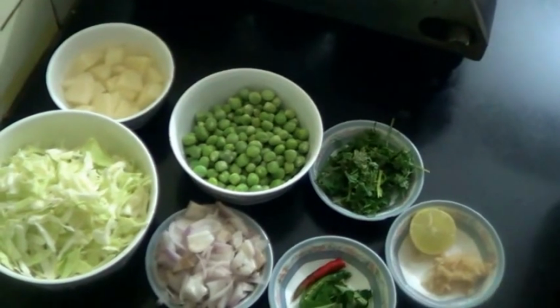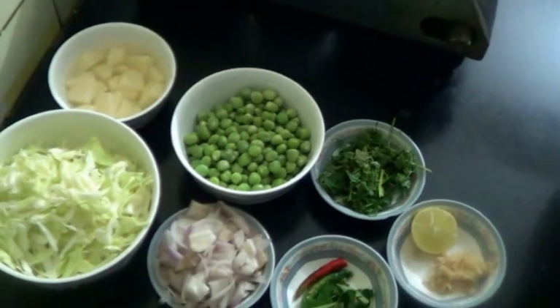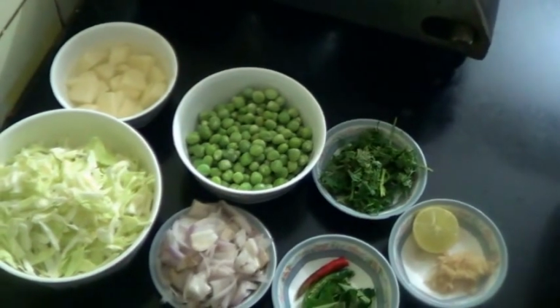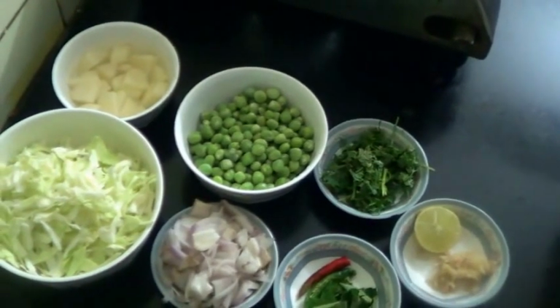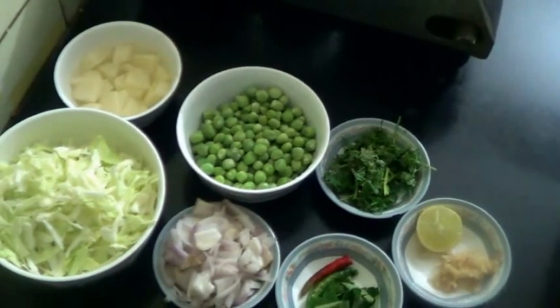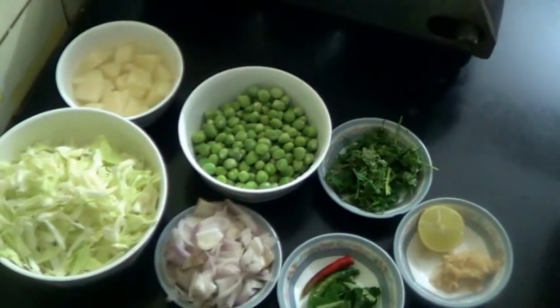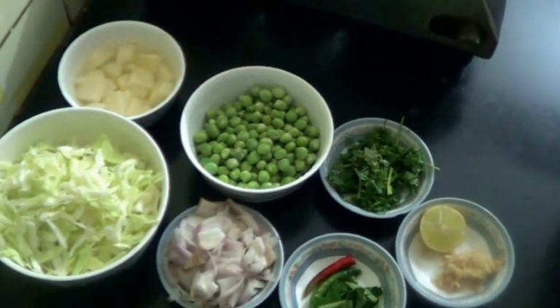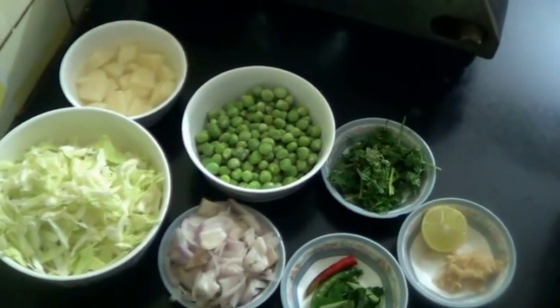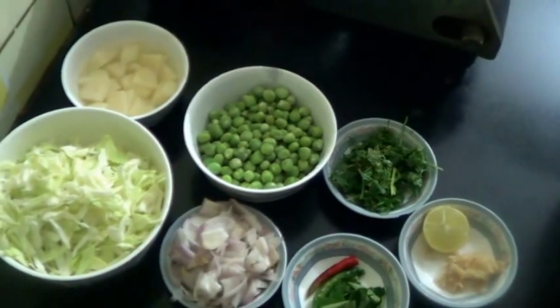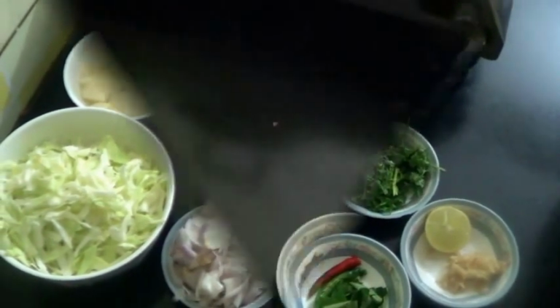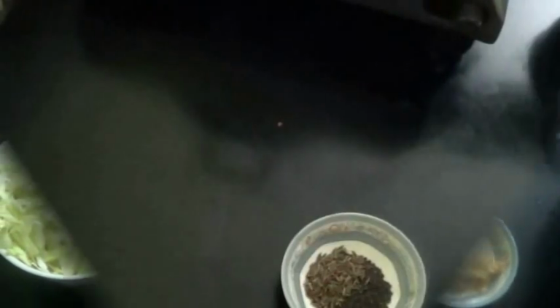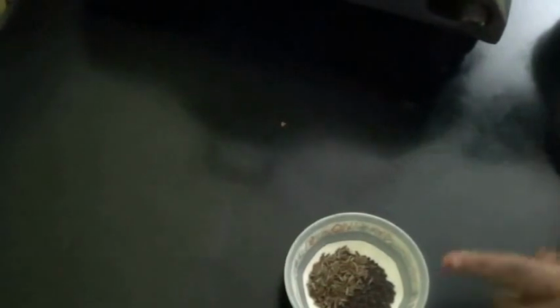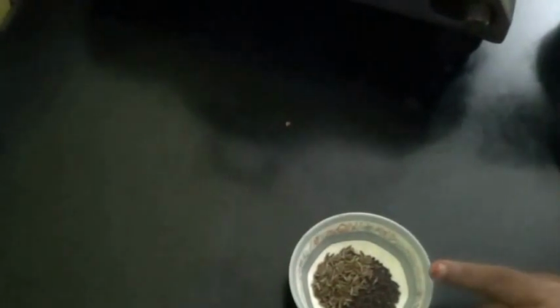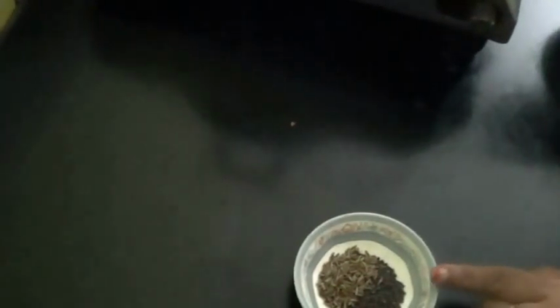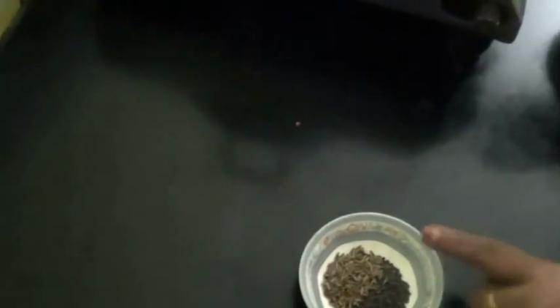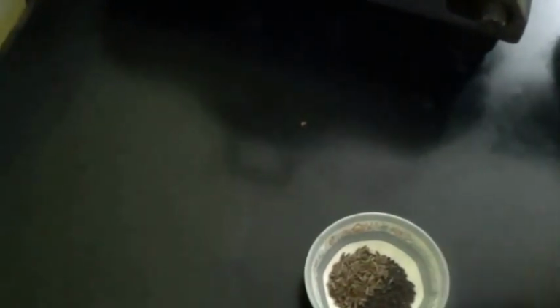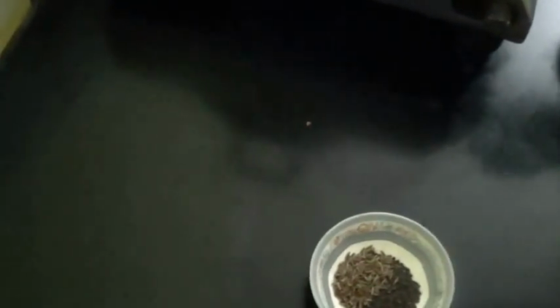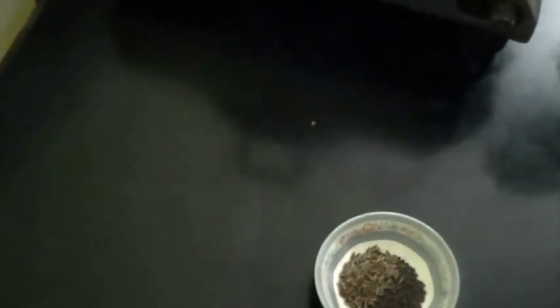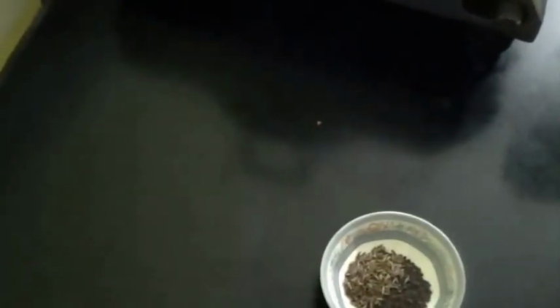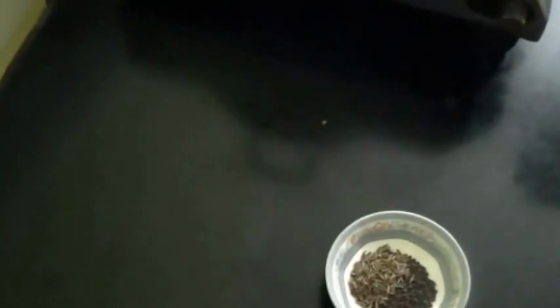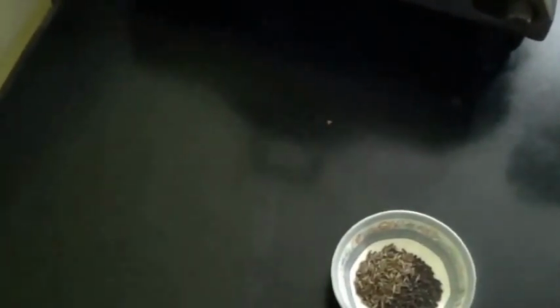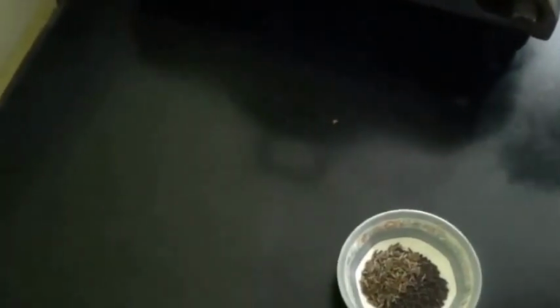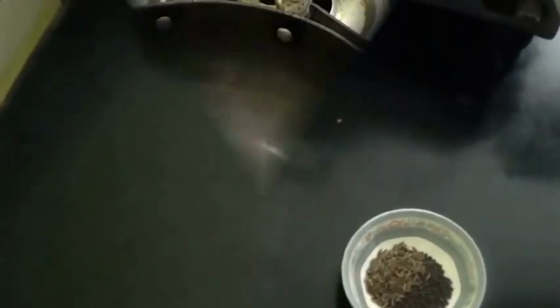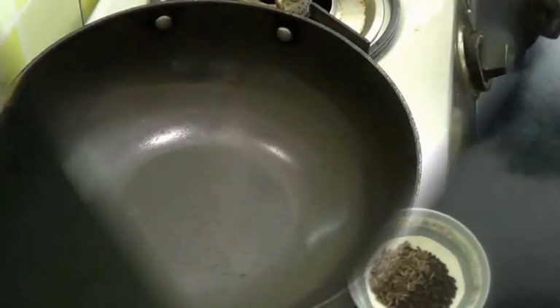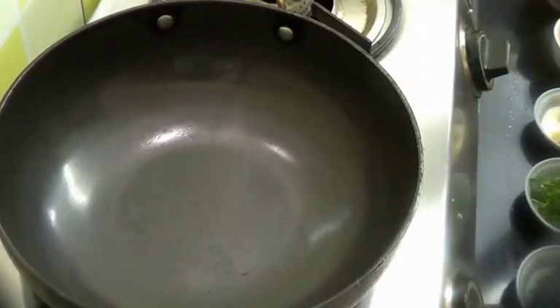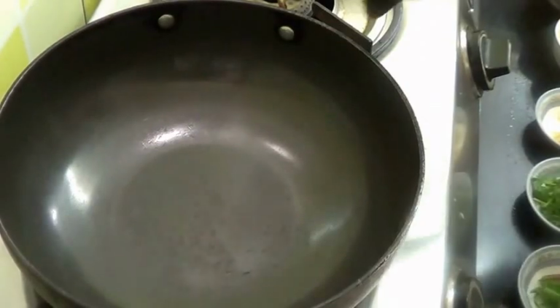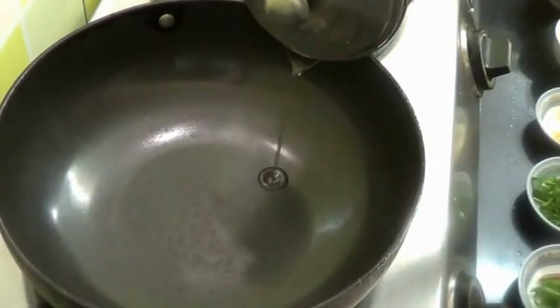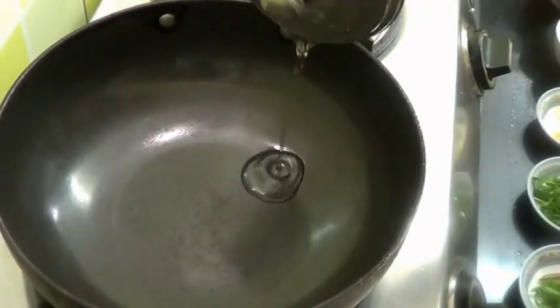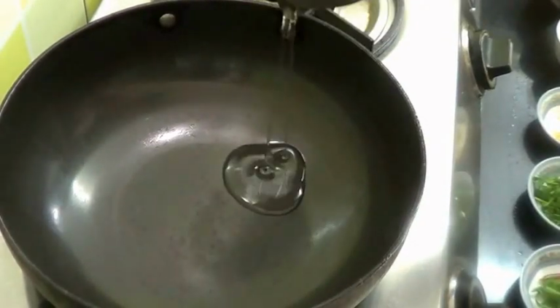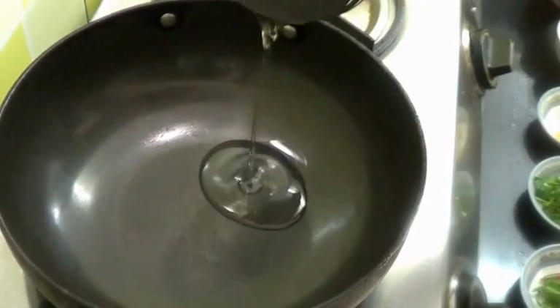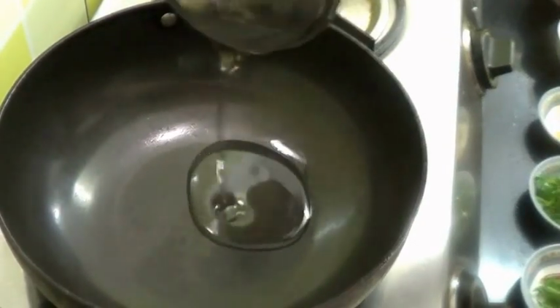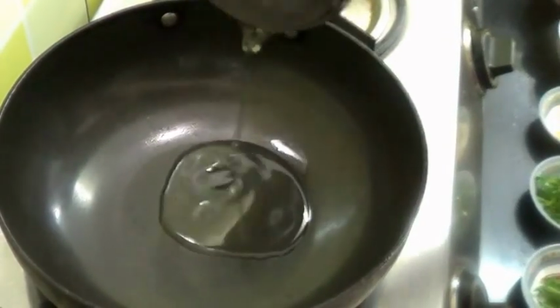One small piece of ginger which I have crushed, and one teaspoon each of mustard seed and cumin seed. Now in the pan heat about one tablespoon of oil.